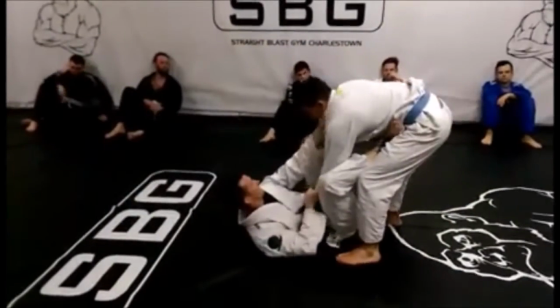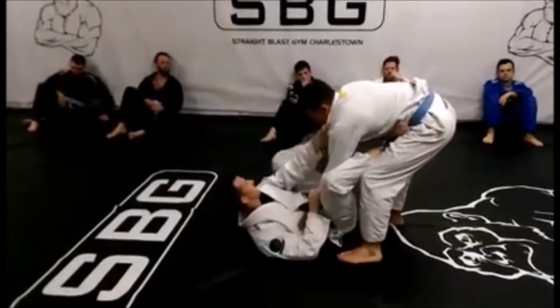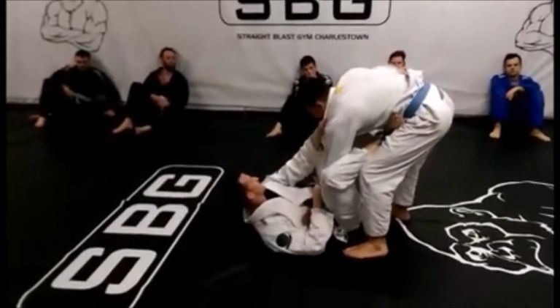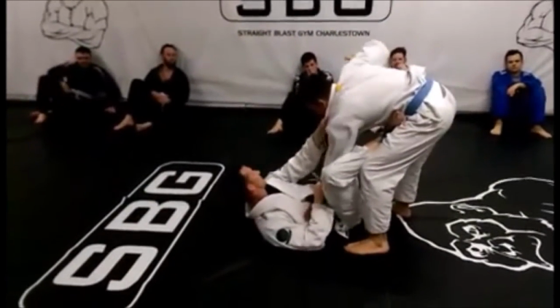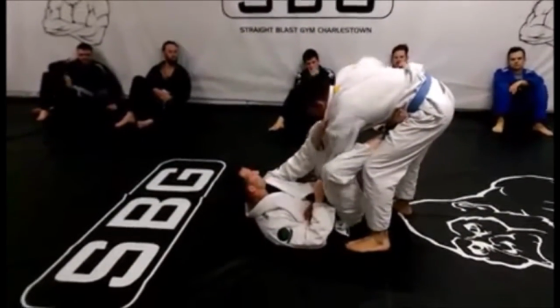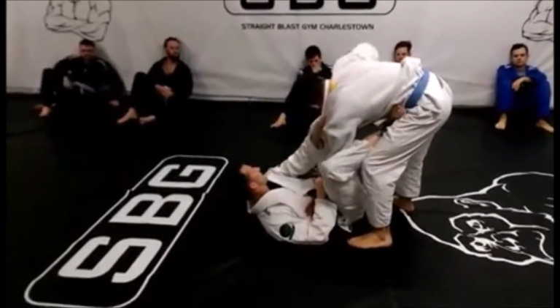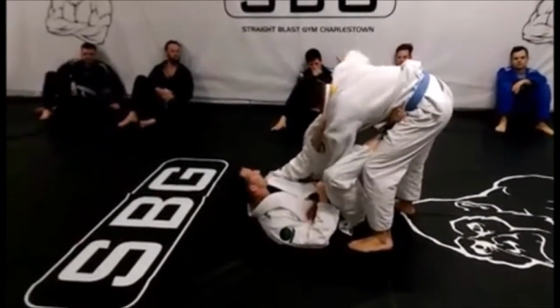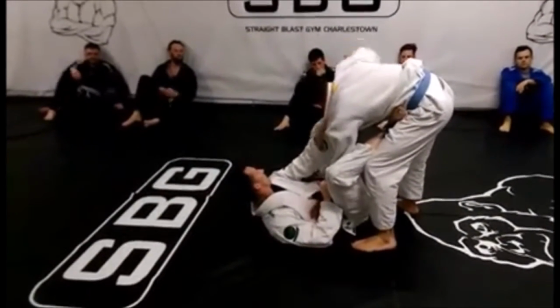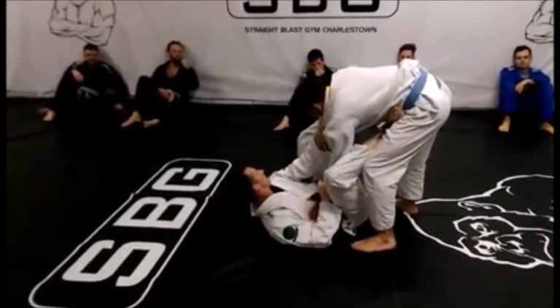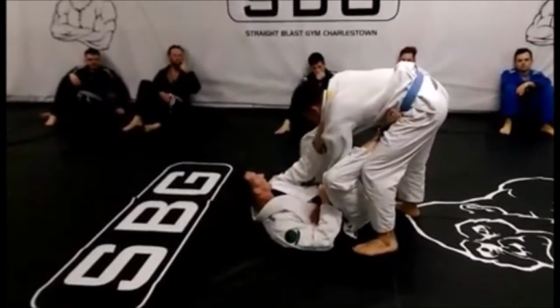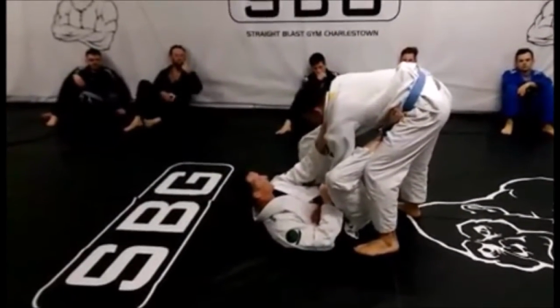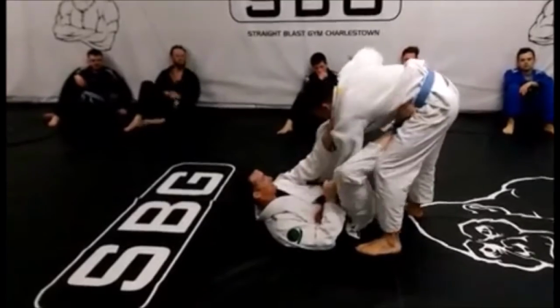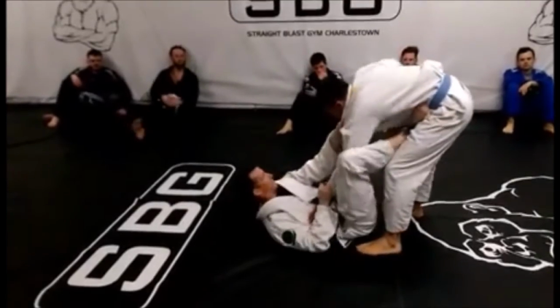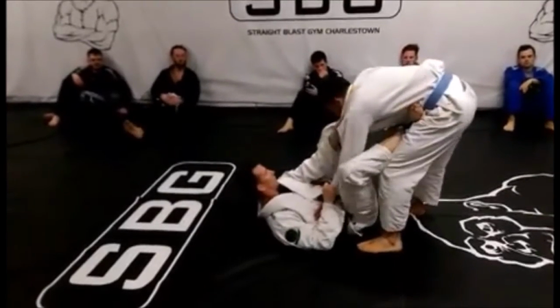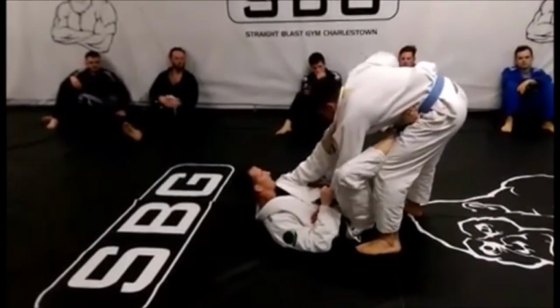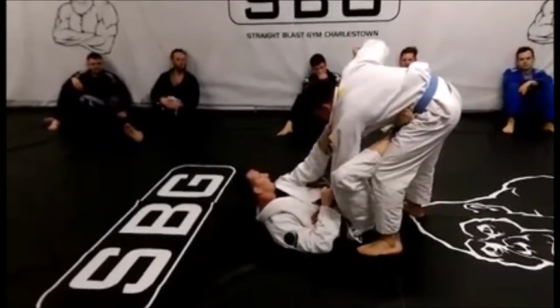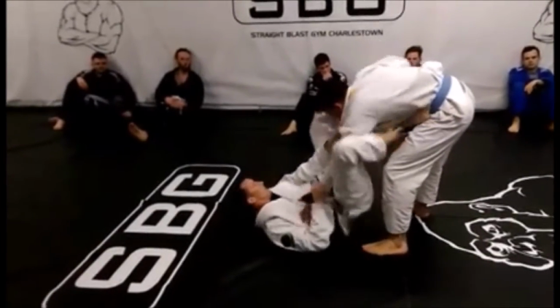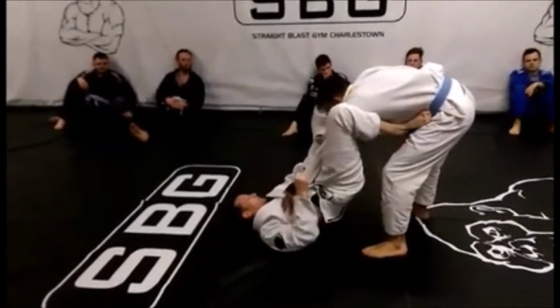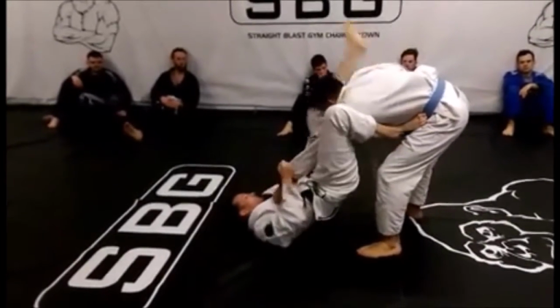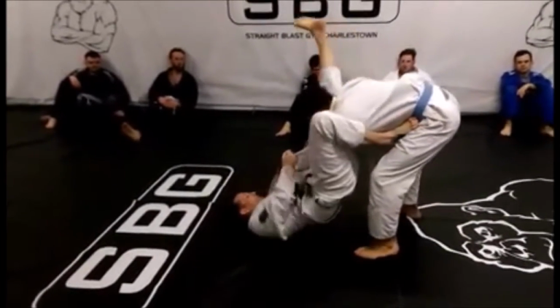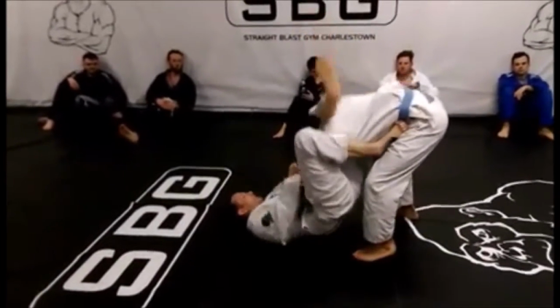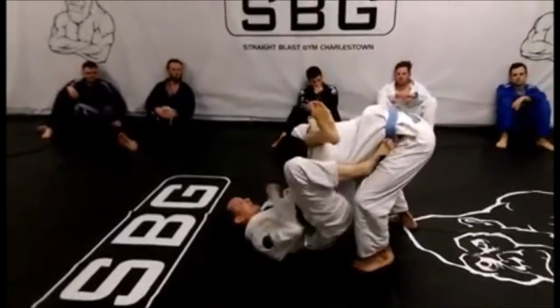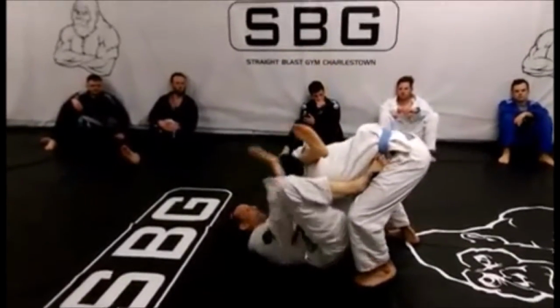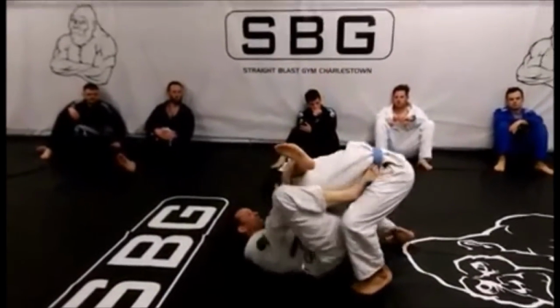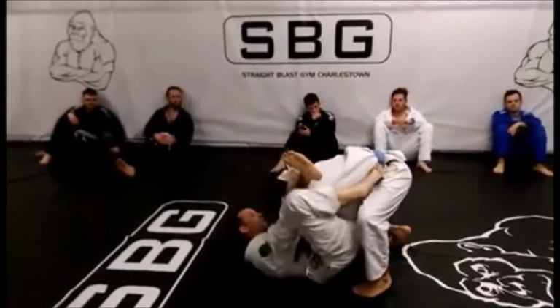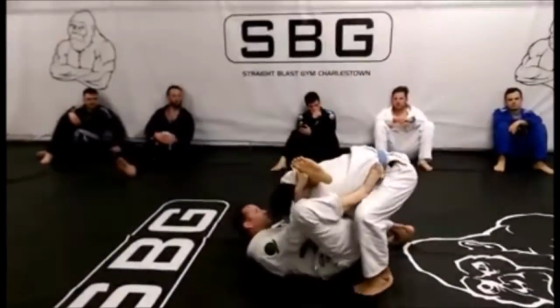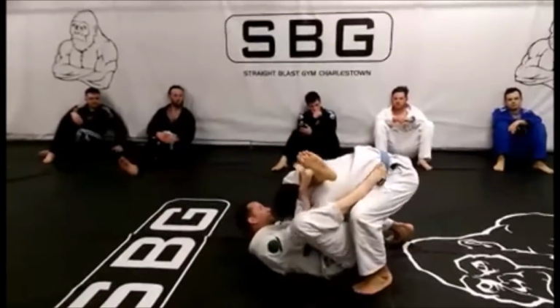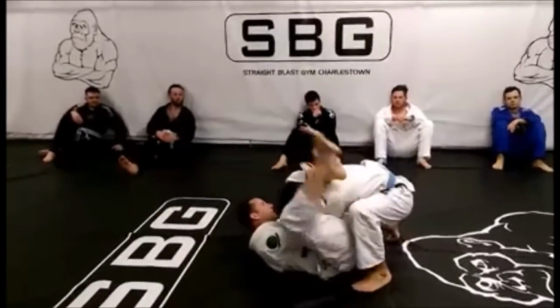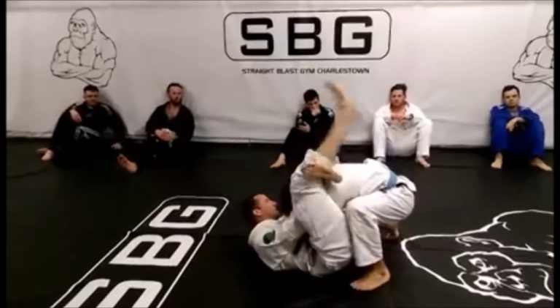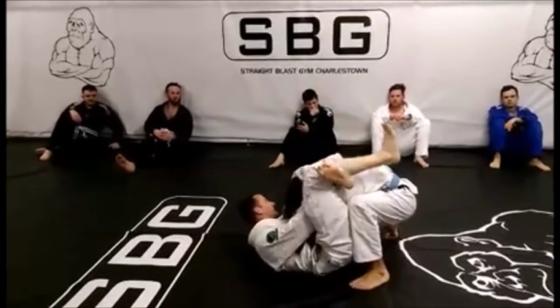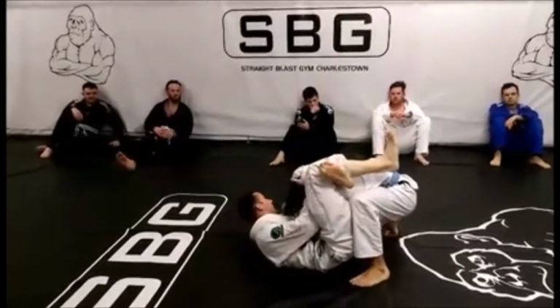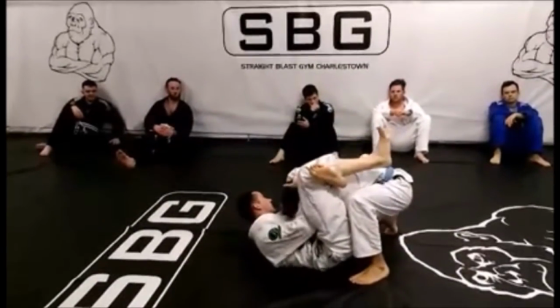I'm in this position, left foot on his bicep, controlling, hips up, leg over, catch the shin, and finish the track.